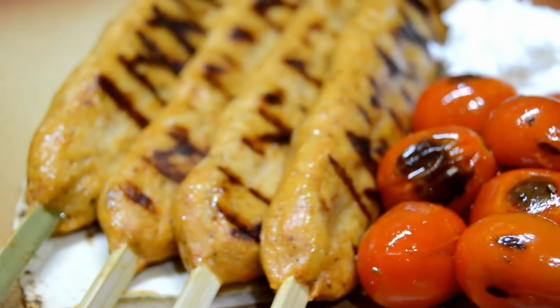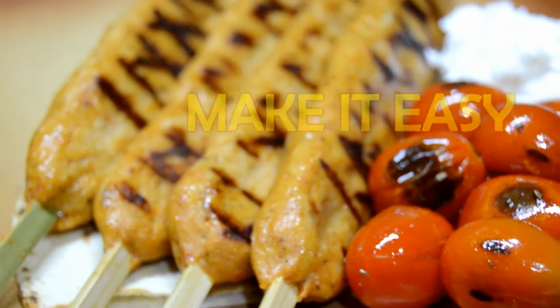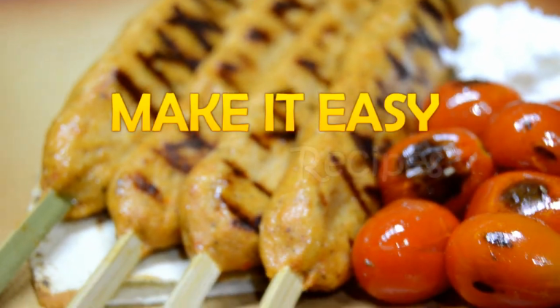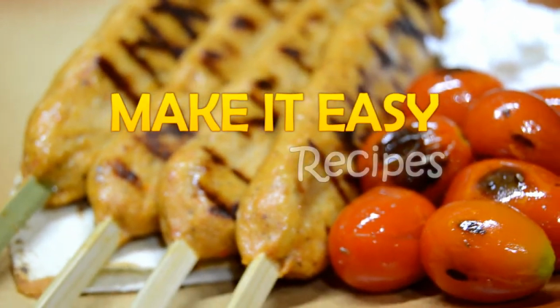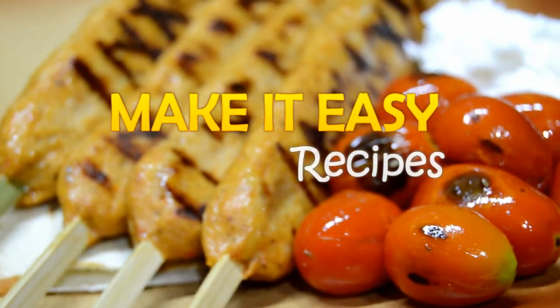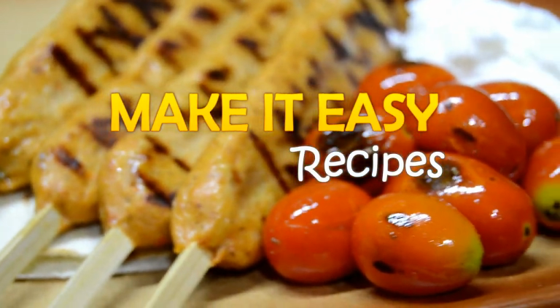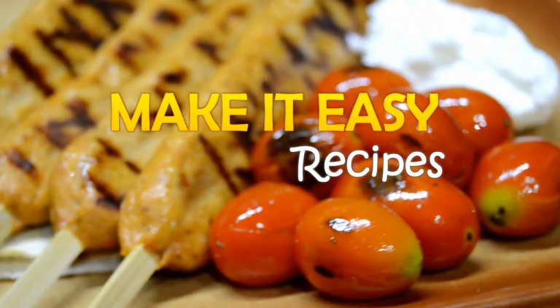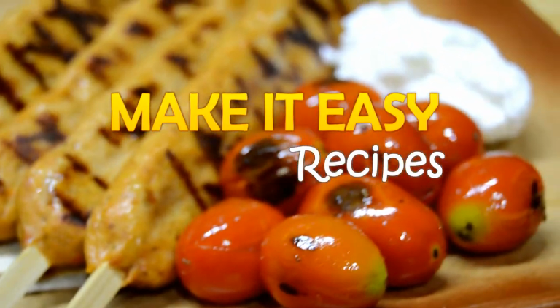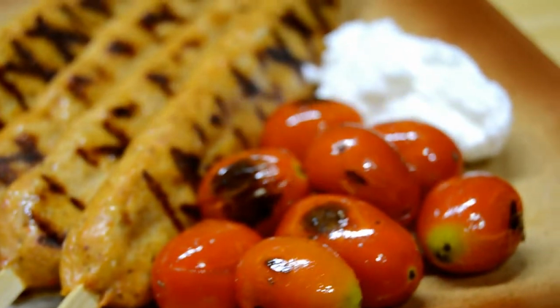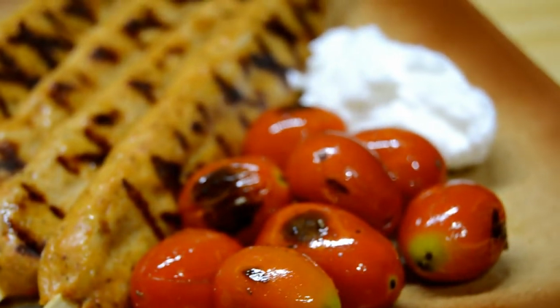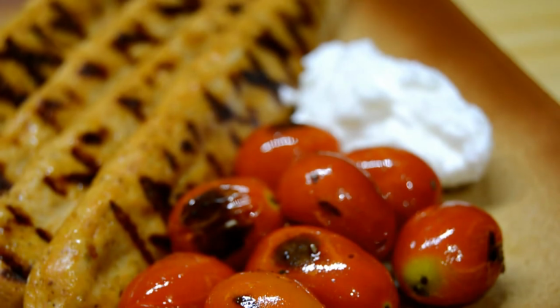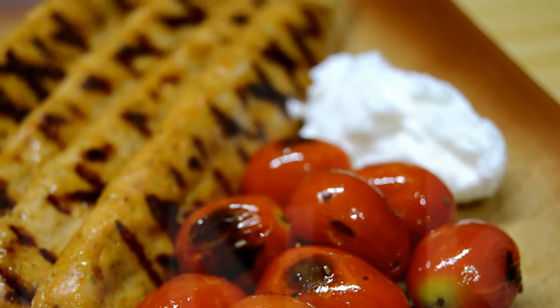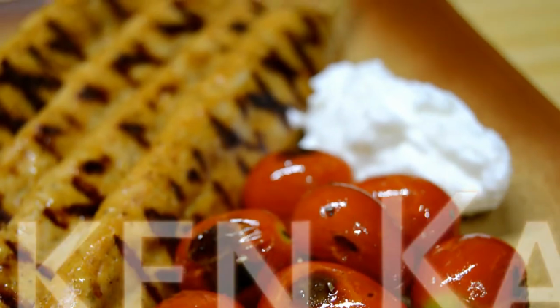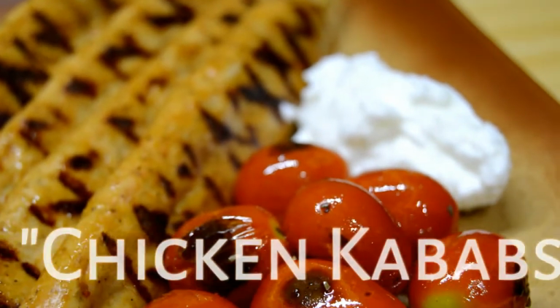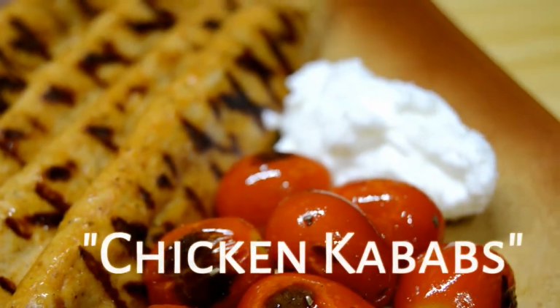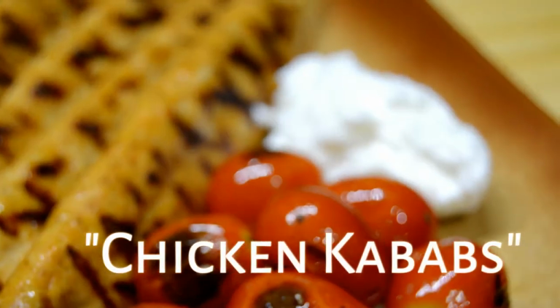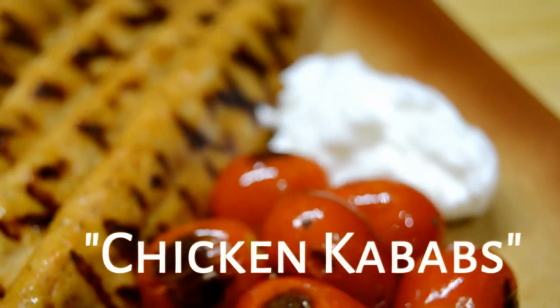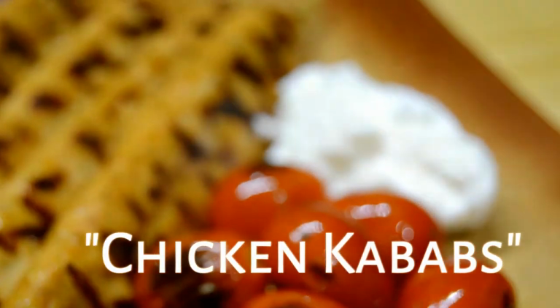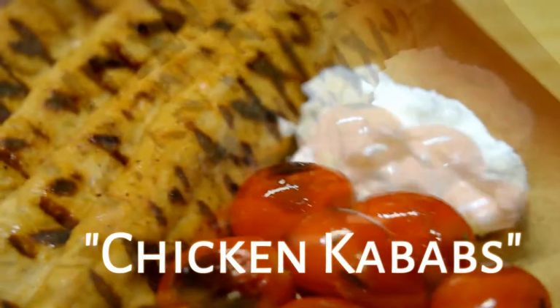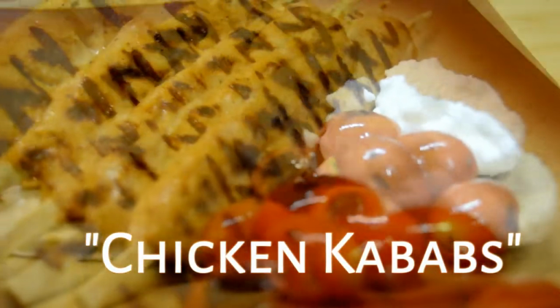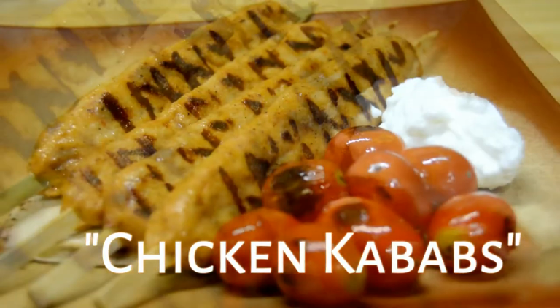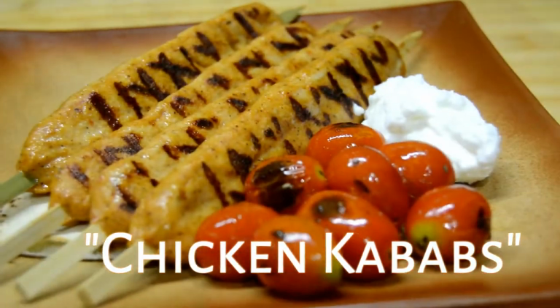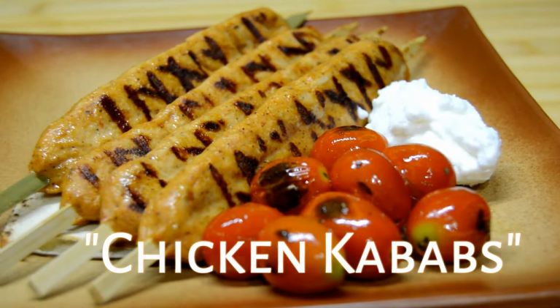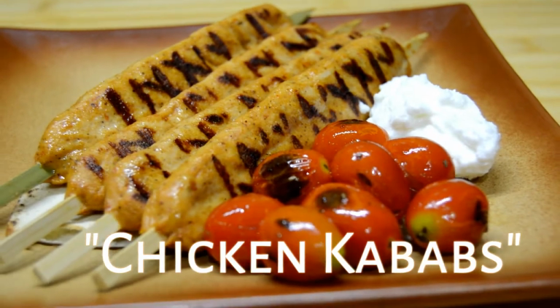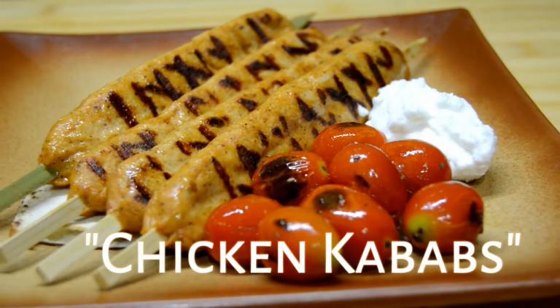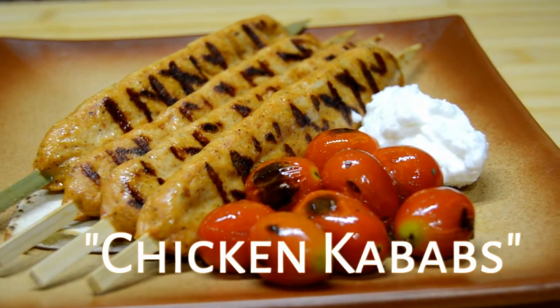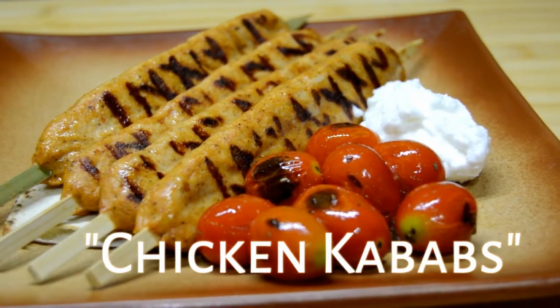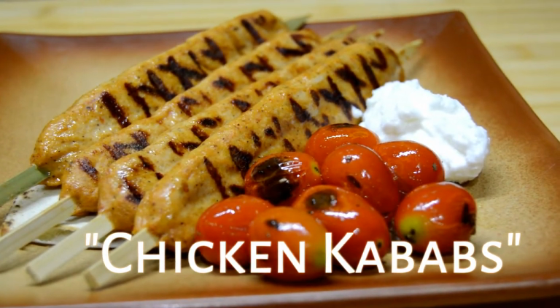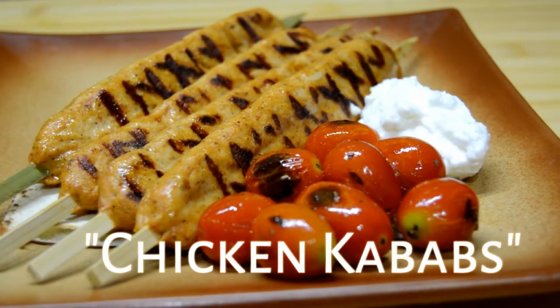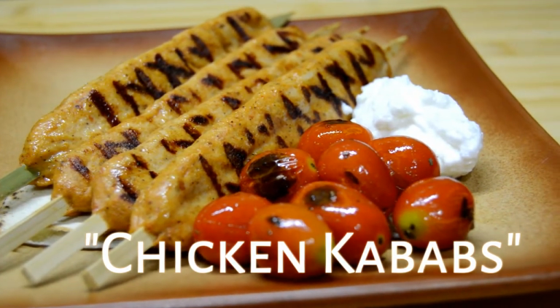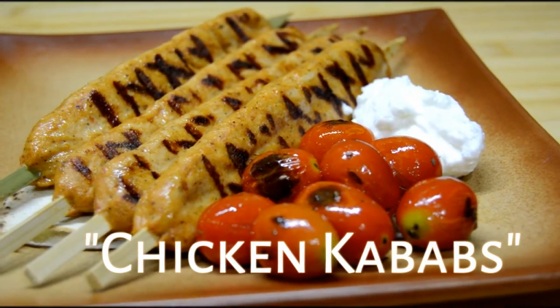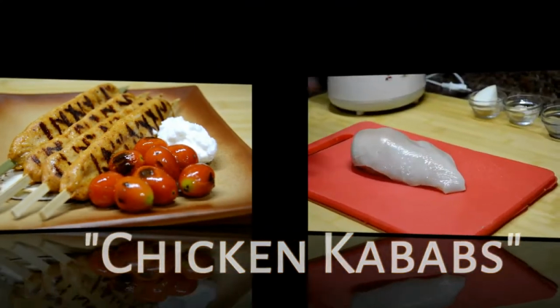Hello and welcome back to Make It Easy Recipes. In today's video I will show you how to make chicken kebabs. You can find the ingredients for this recipe in the description box below this video.